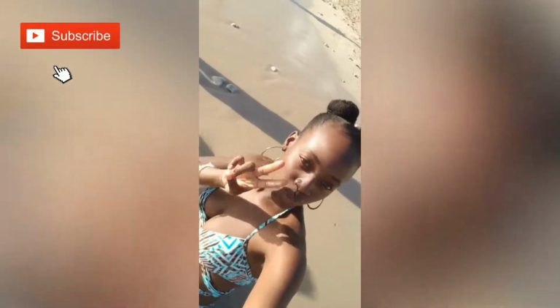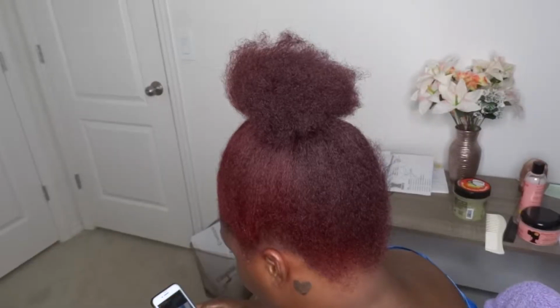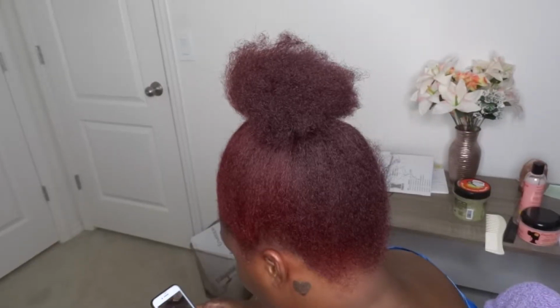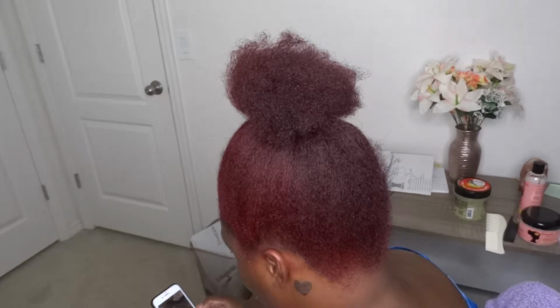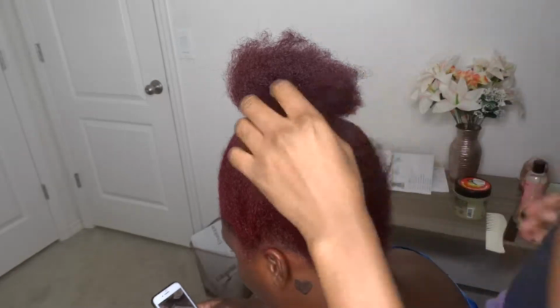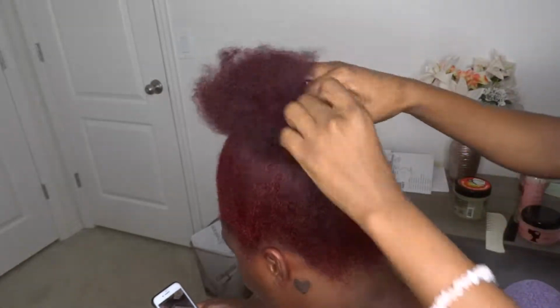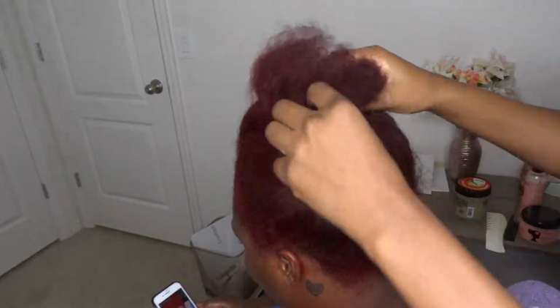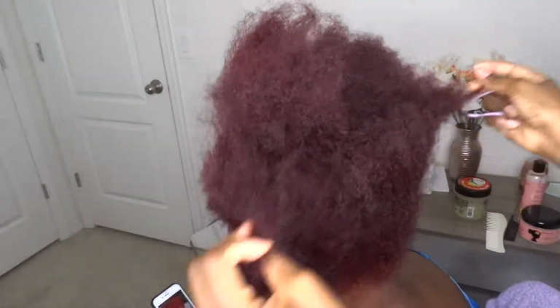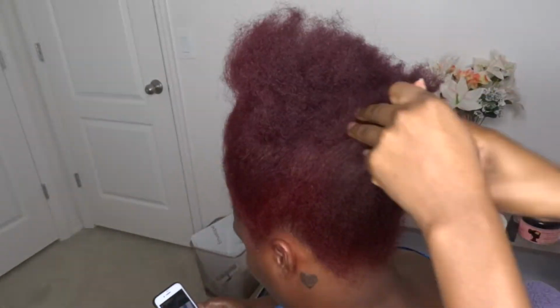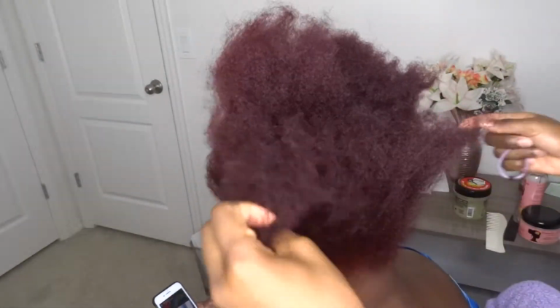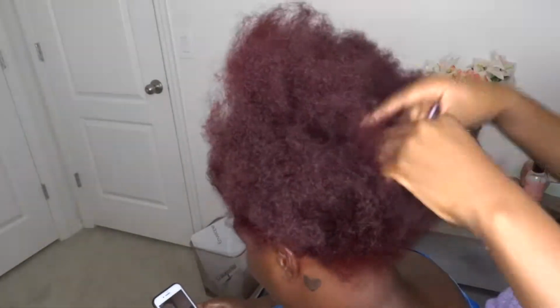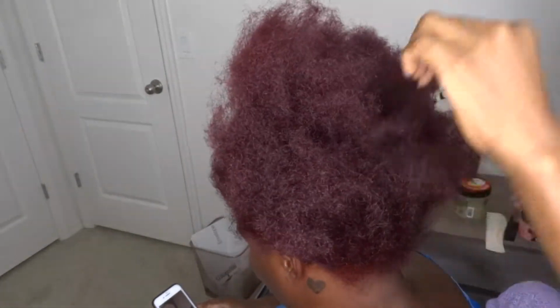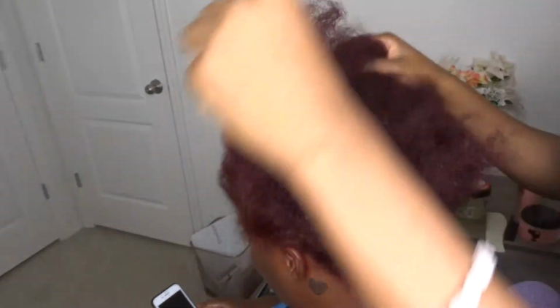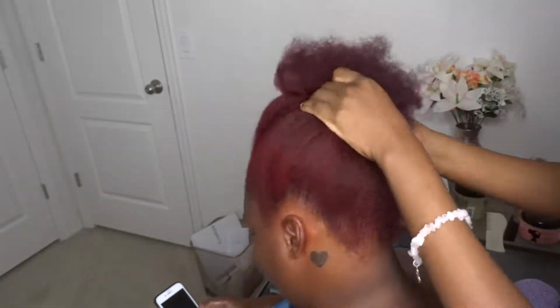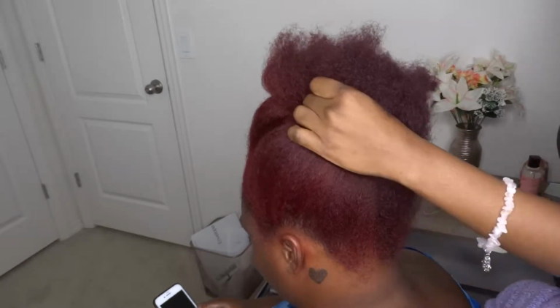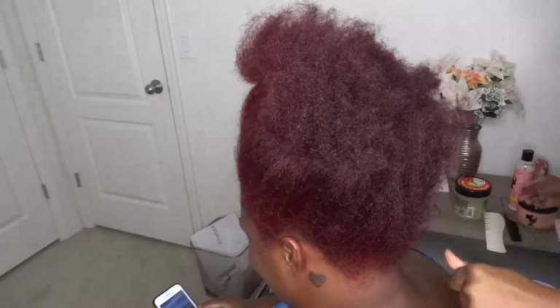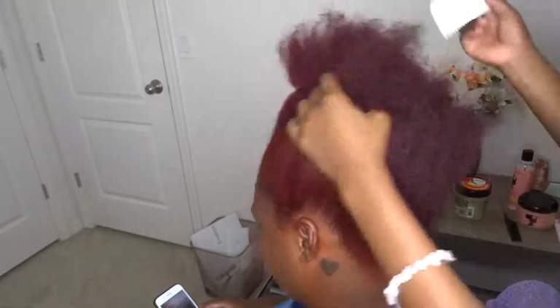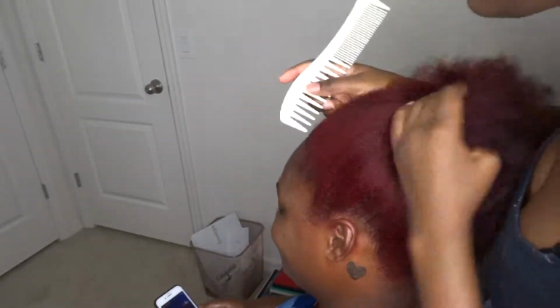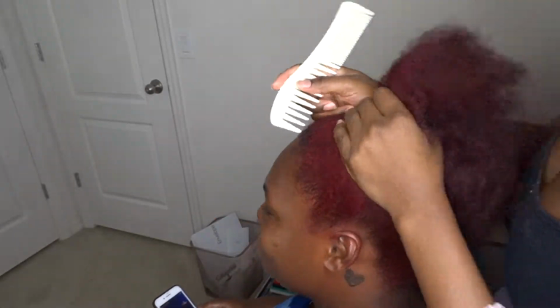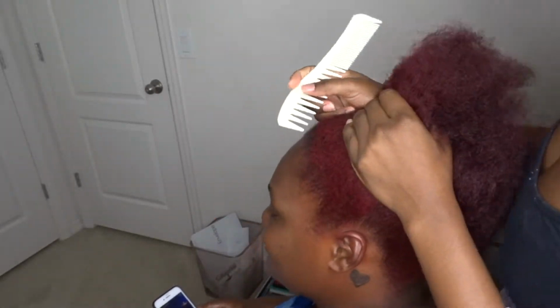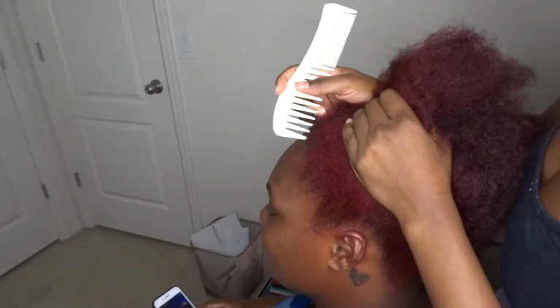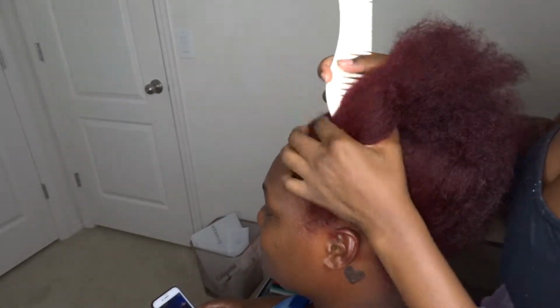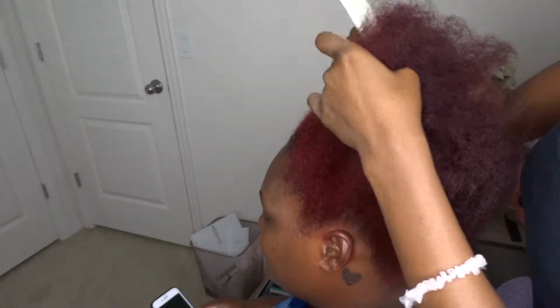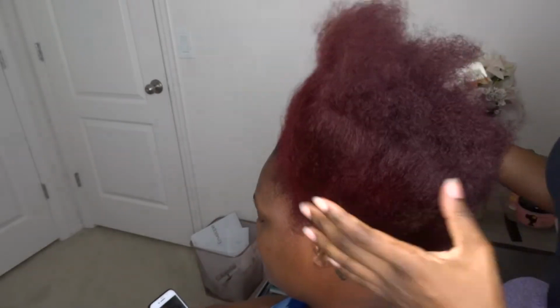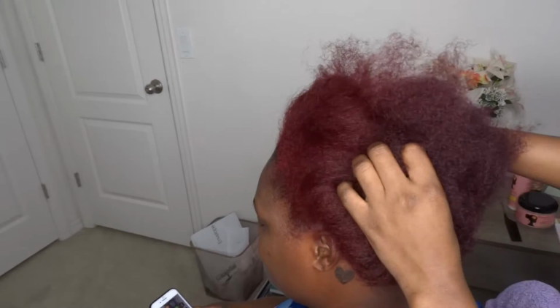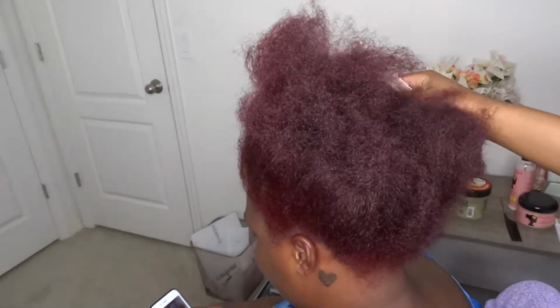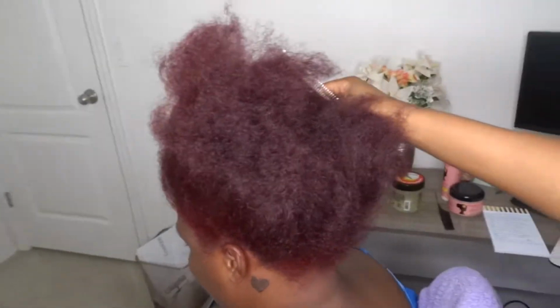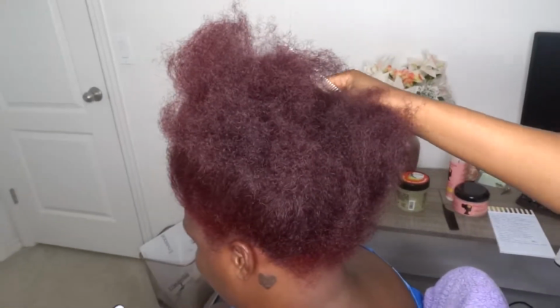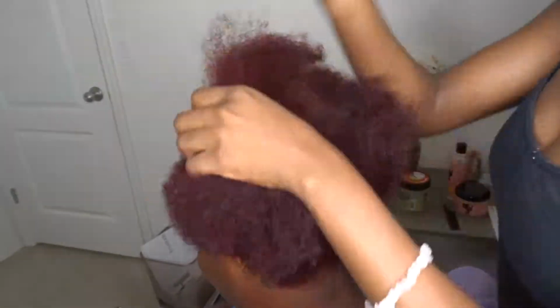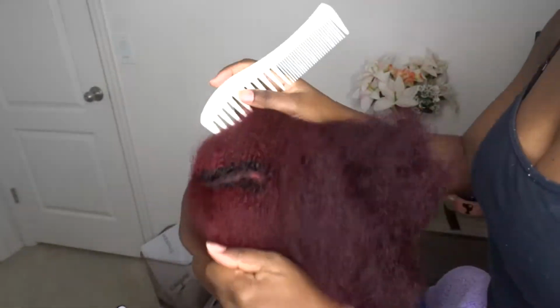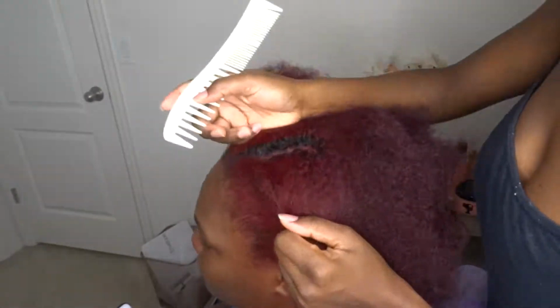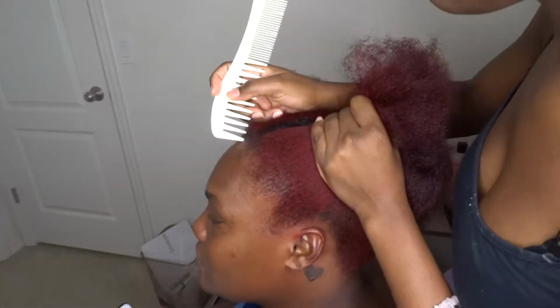Hey gems, welcome back to my channel. So today I'll be showing you guys how I do a cute, simple, braided updo in my sister's hair. I'm just starting by parting off a section in the front towards the side where she wants her hair to fall.